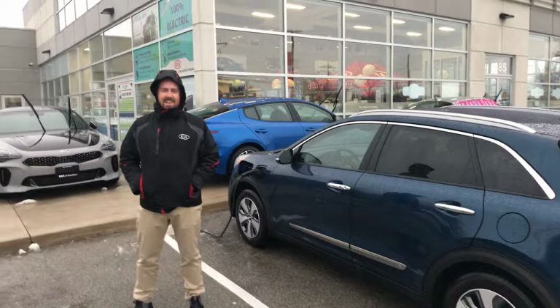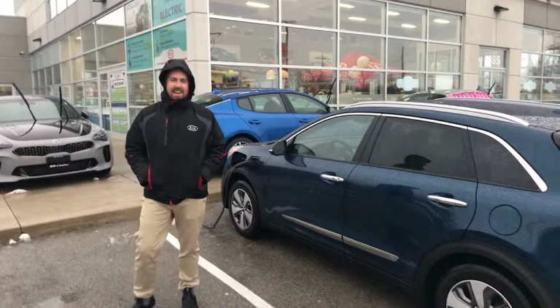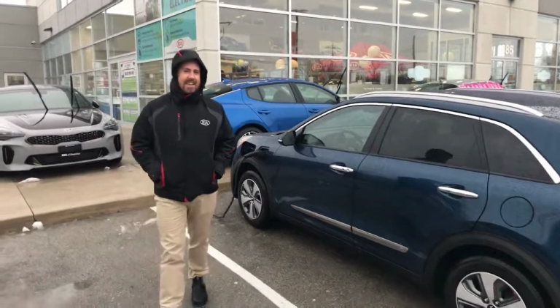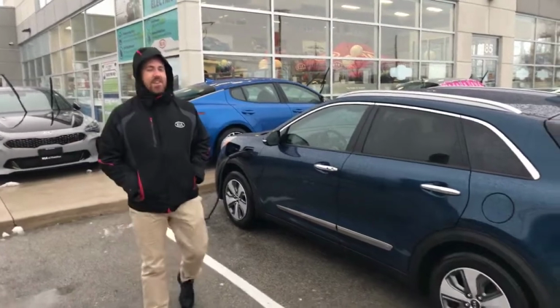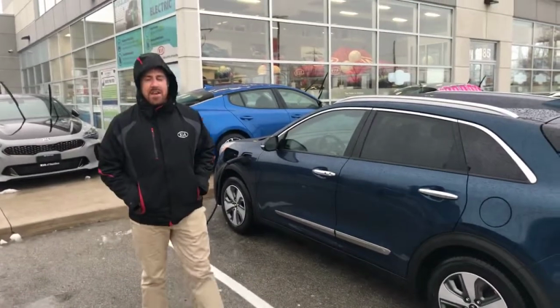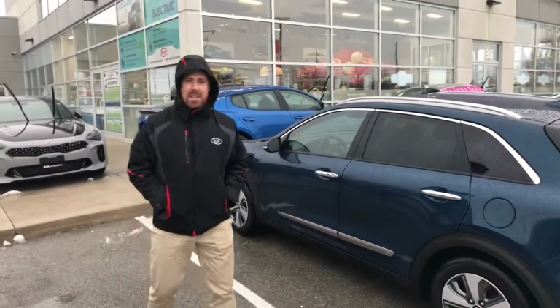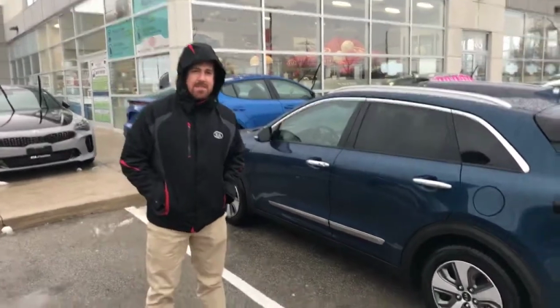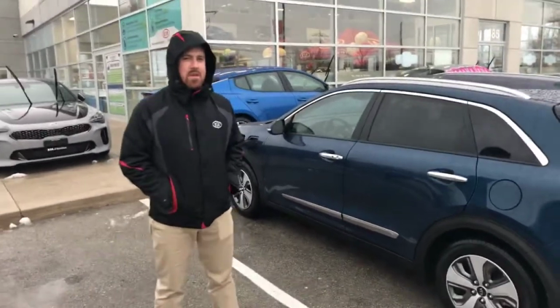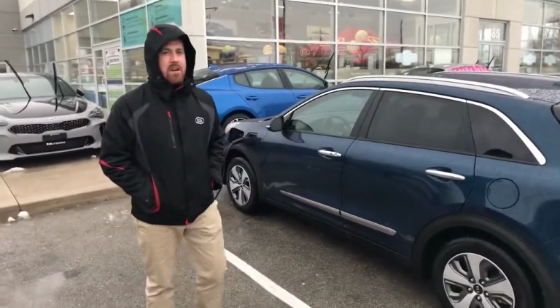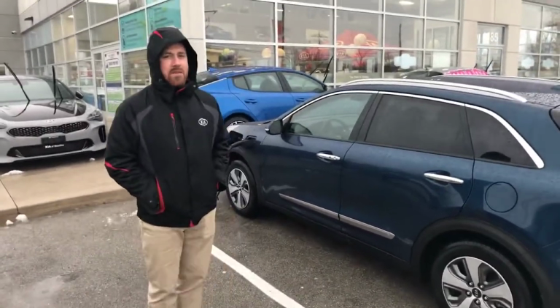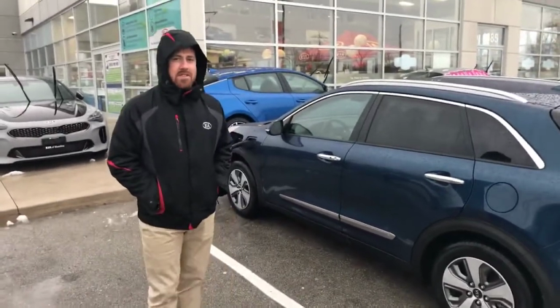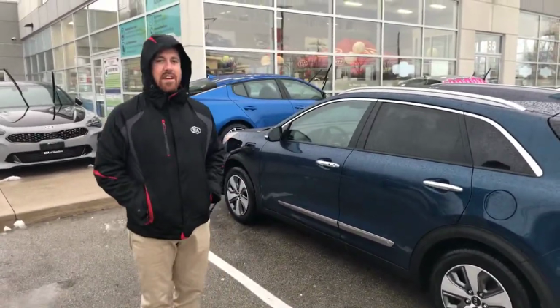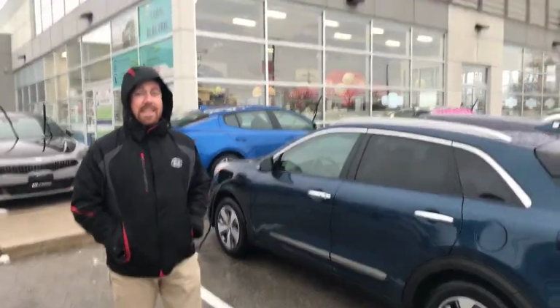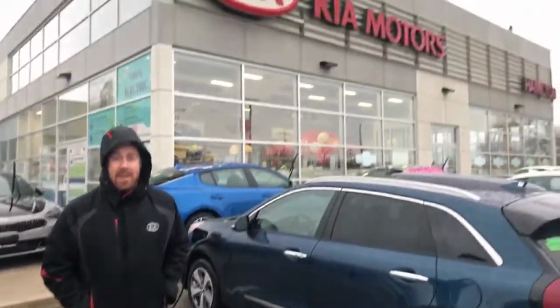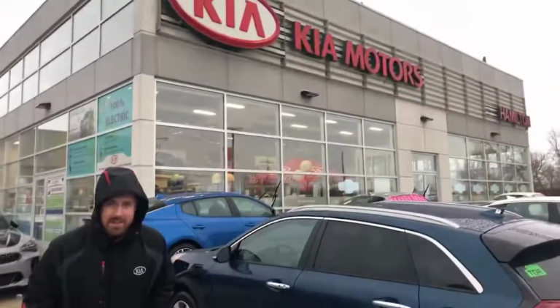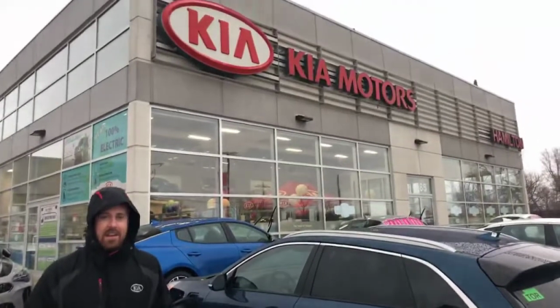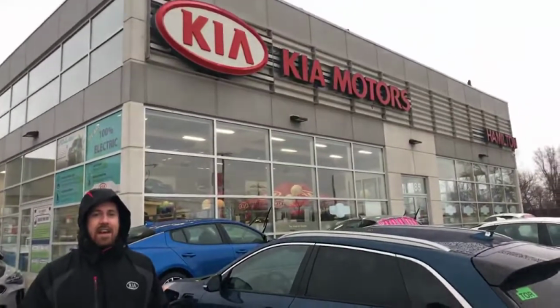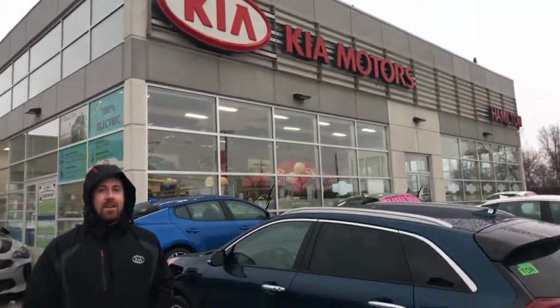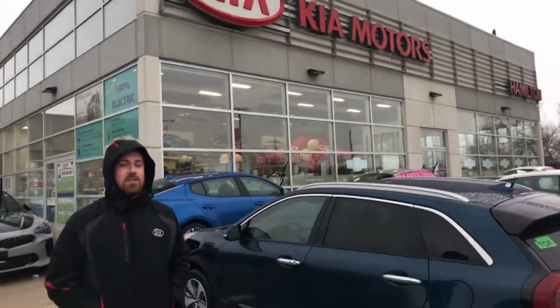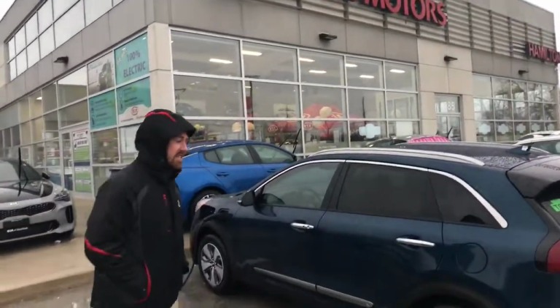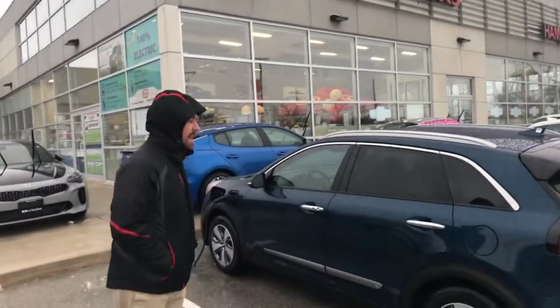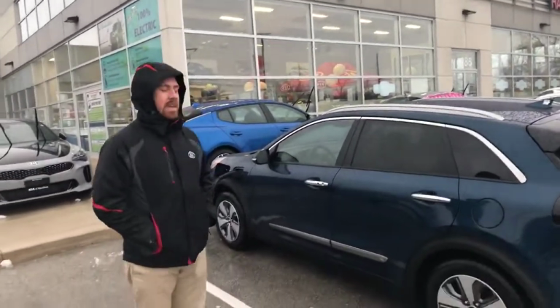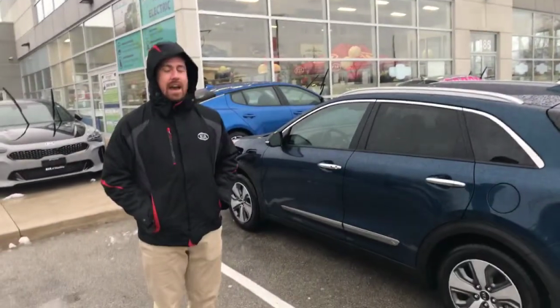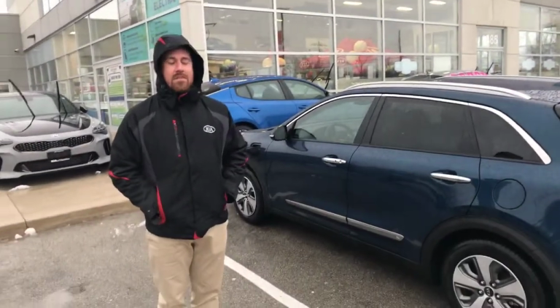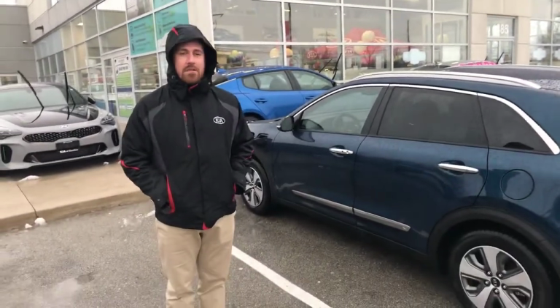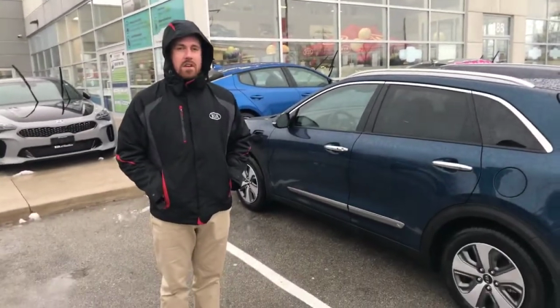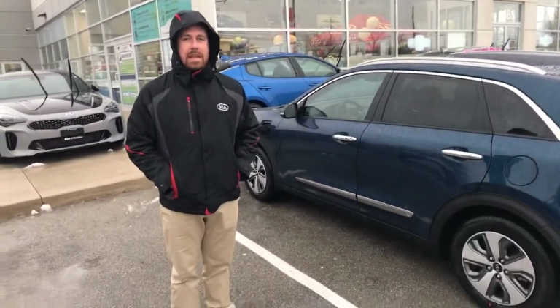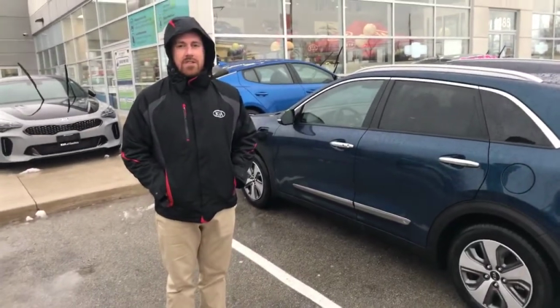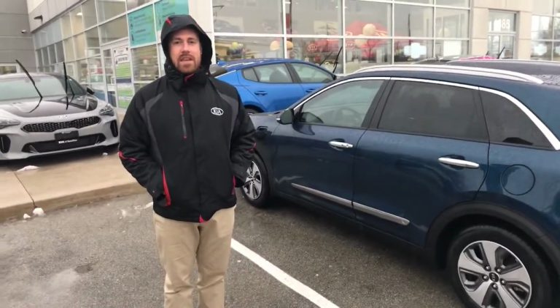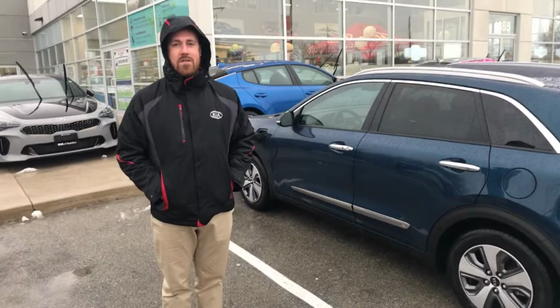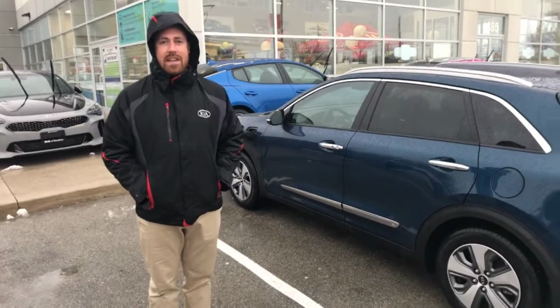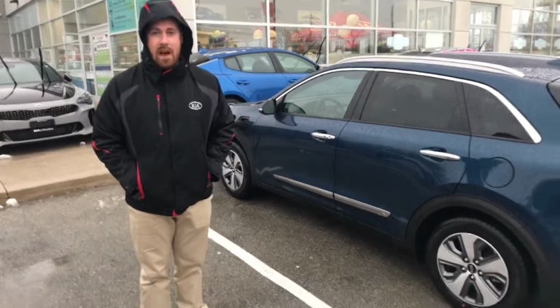Hey guys, how are you doing? My name is Gerrit Smith, one of the product advisors here at Kia of Hamilton, and just today we have the Niro PHEV has finally arrived.